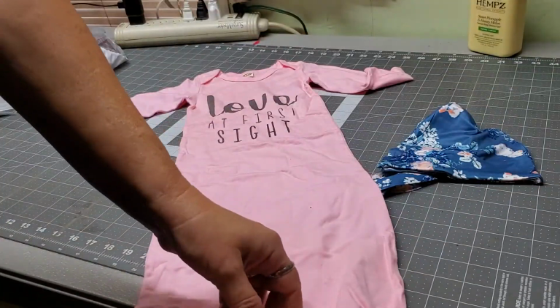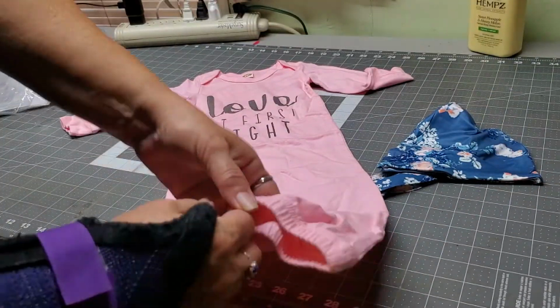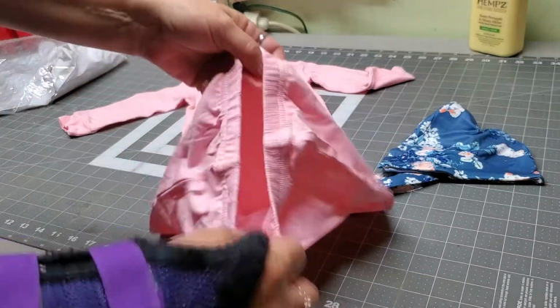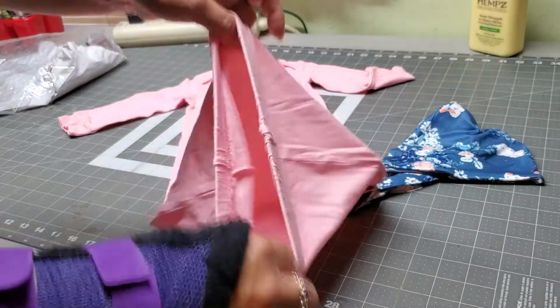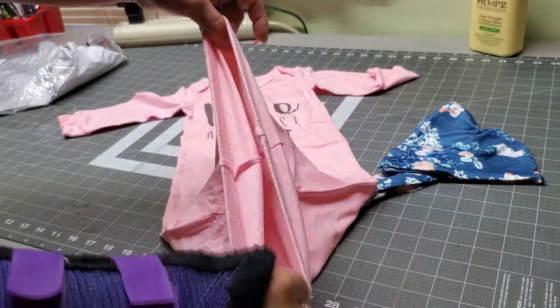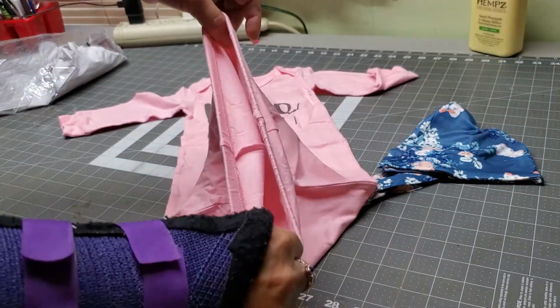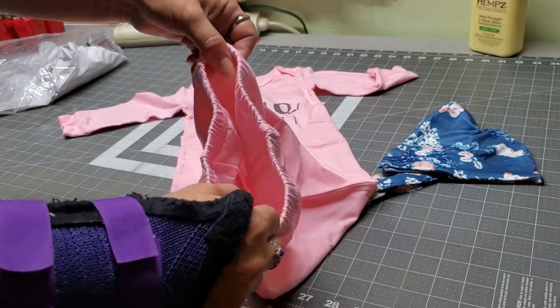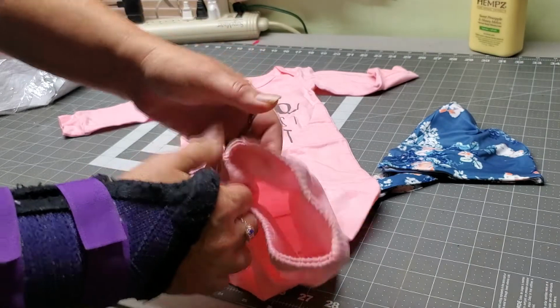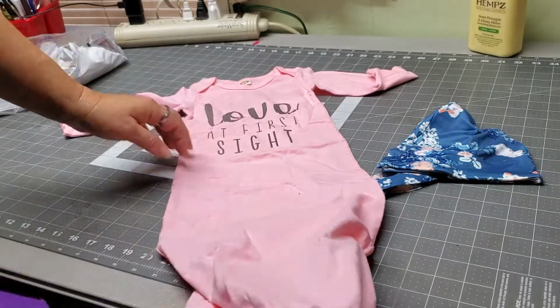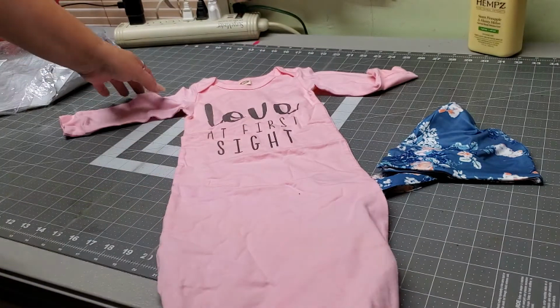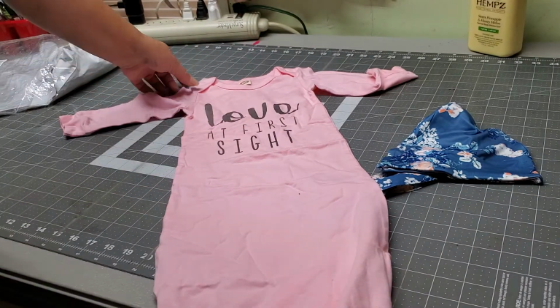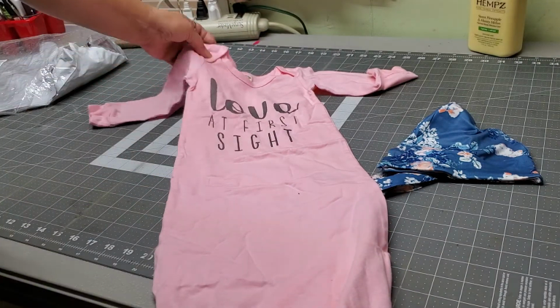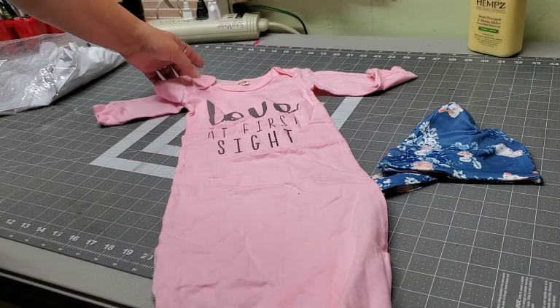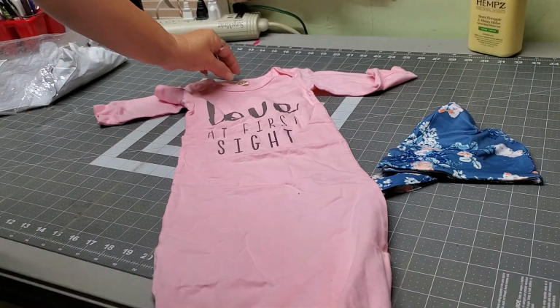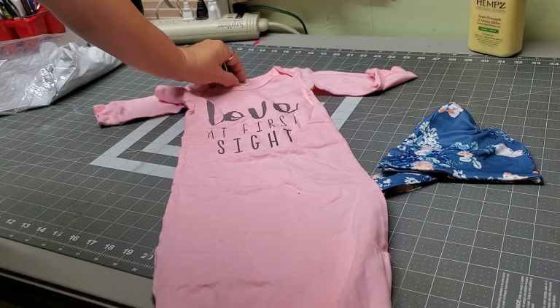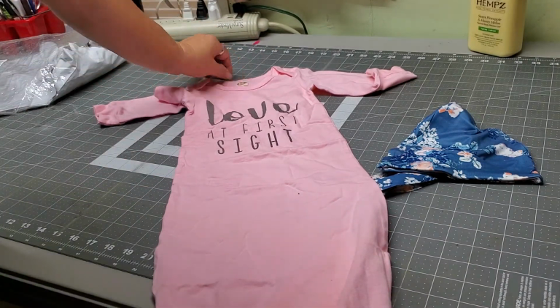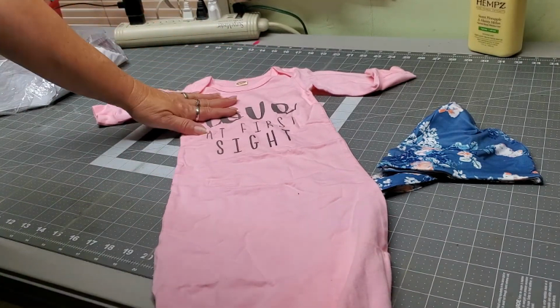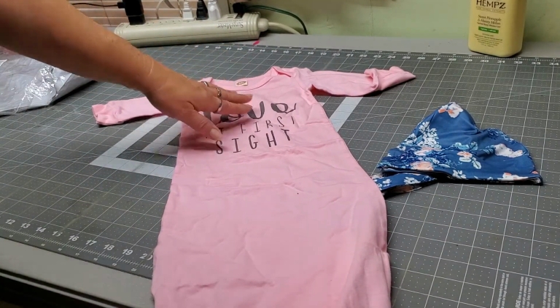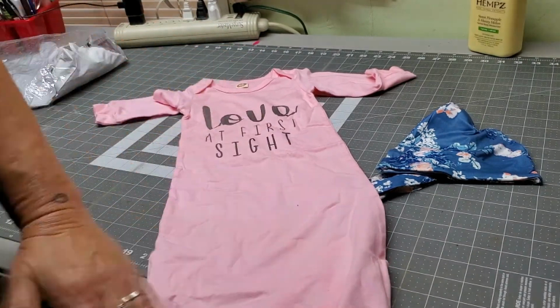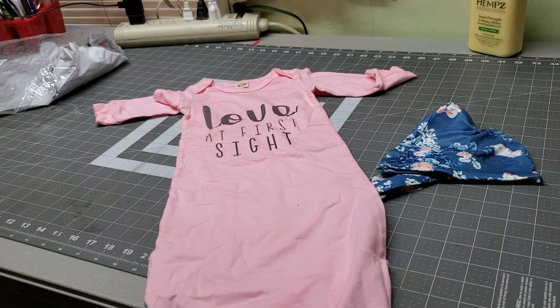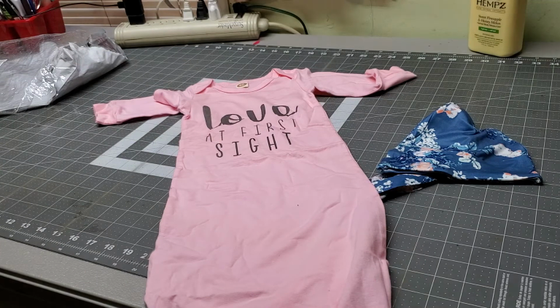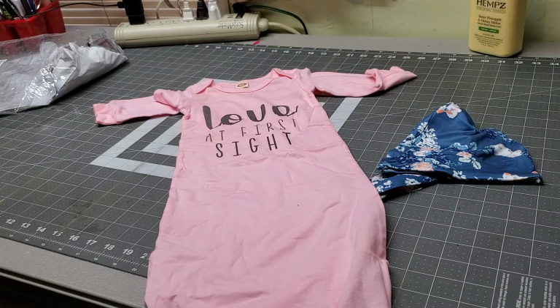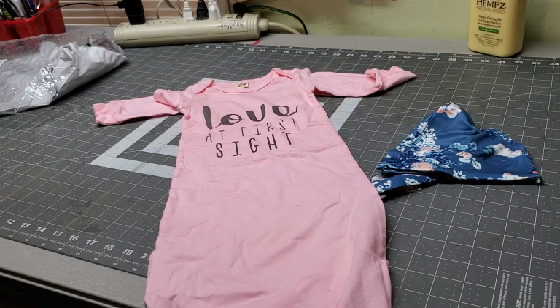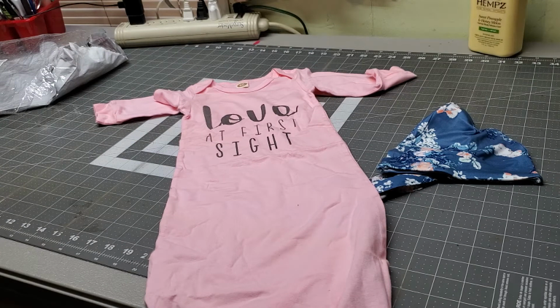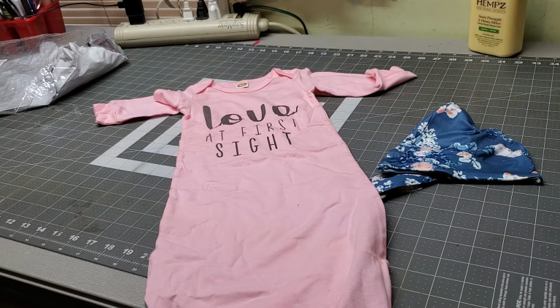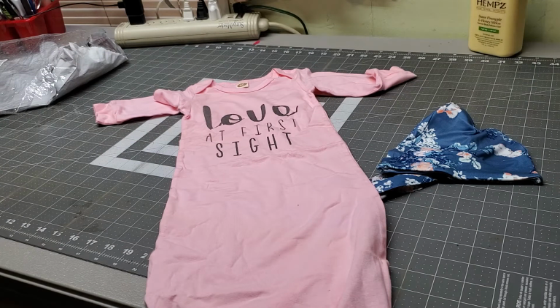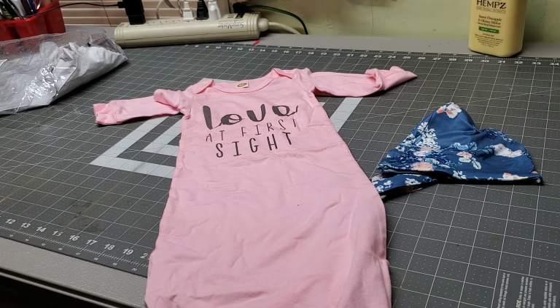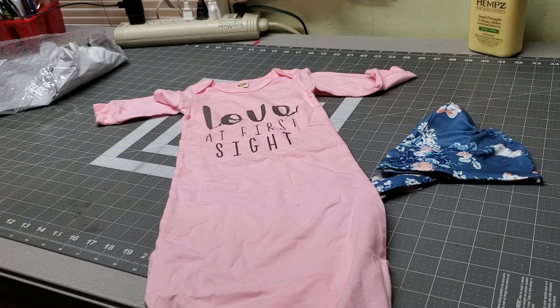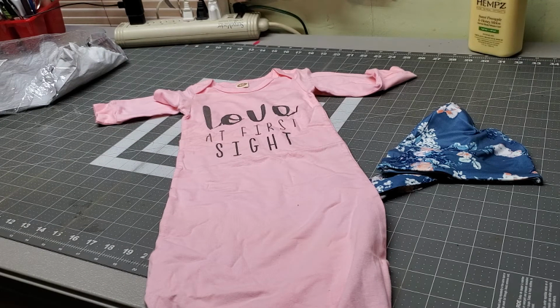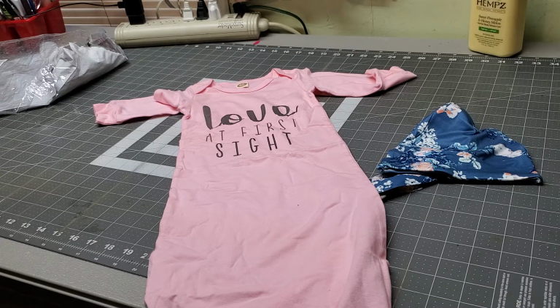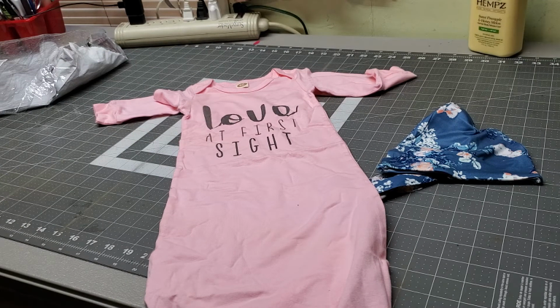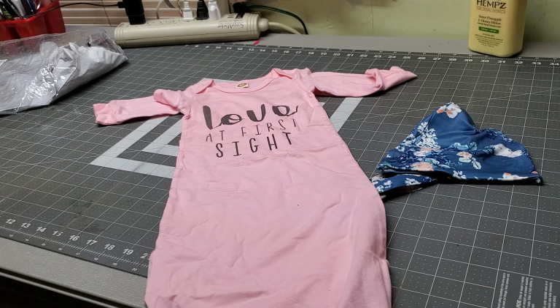It is a full-on opening to make easy diaper changes, and it is just absolutely adorable. These are machine washable and dryable, and like I said, it is 100% cotton.